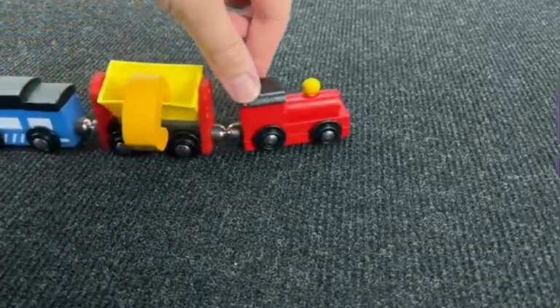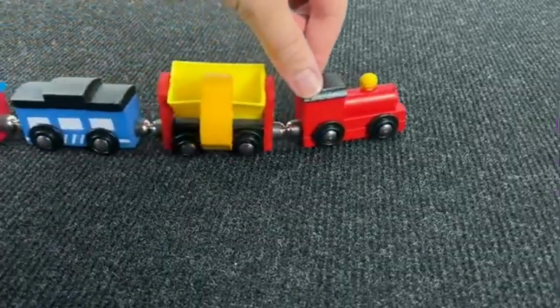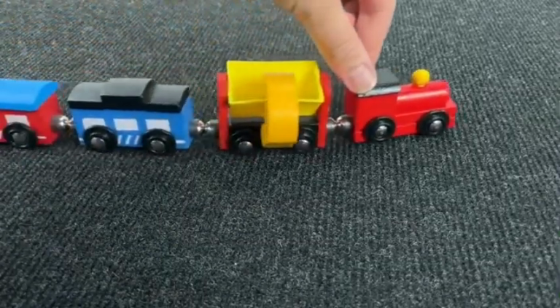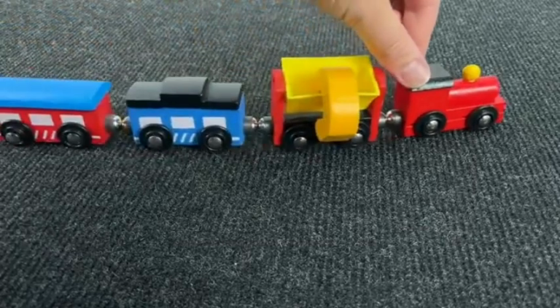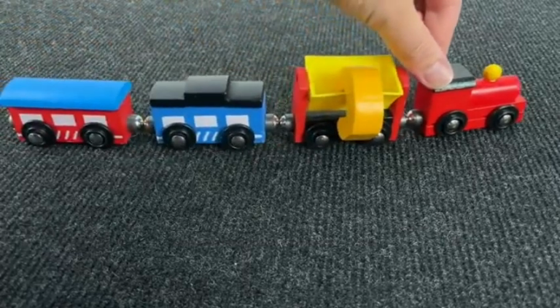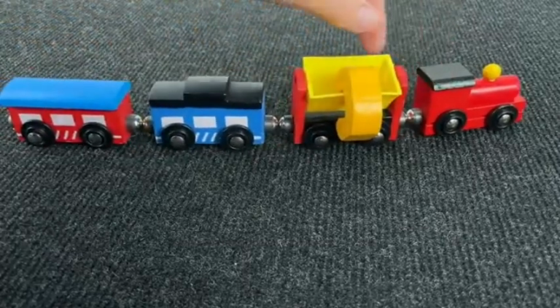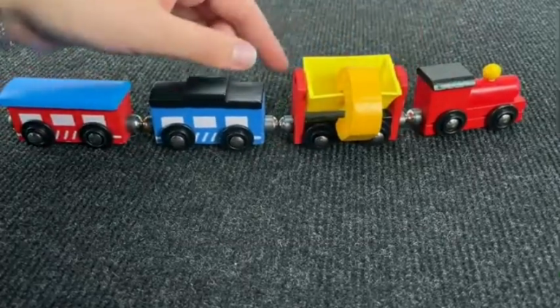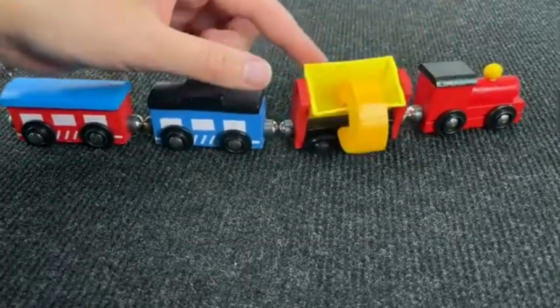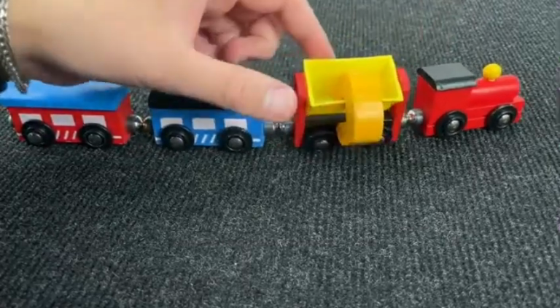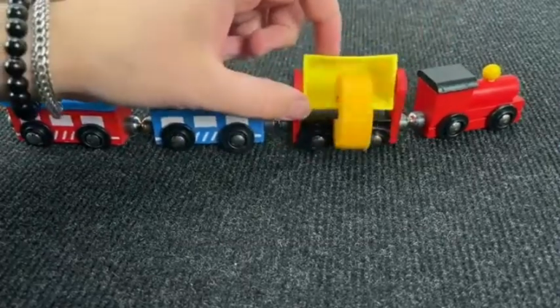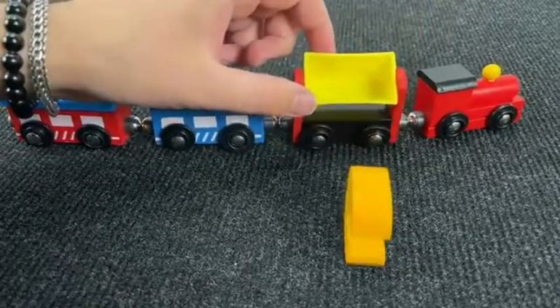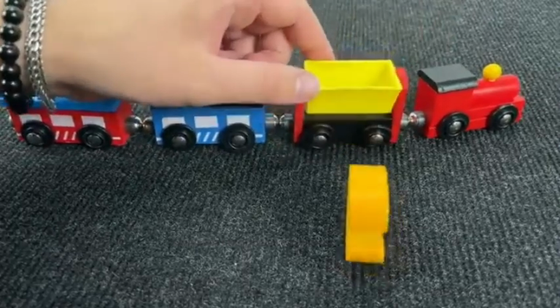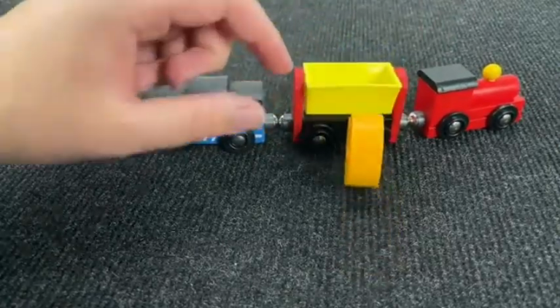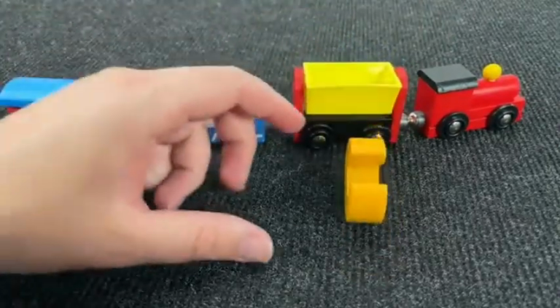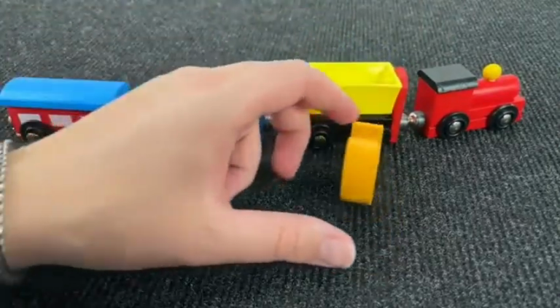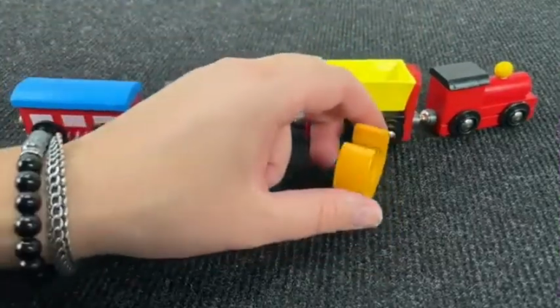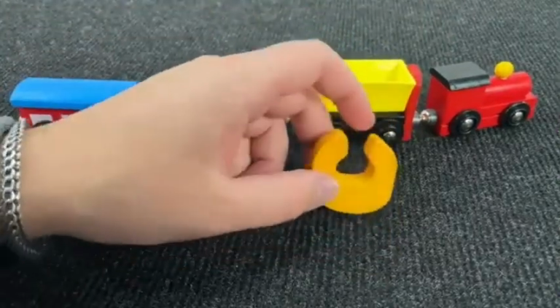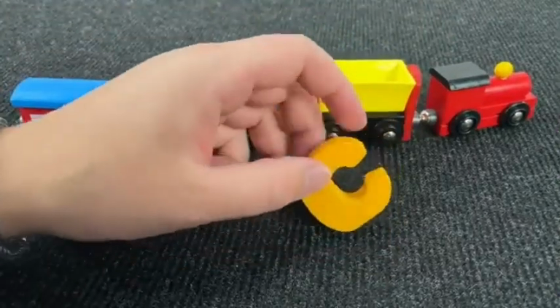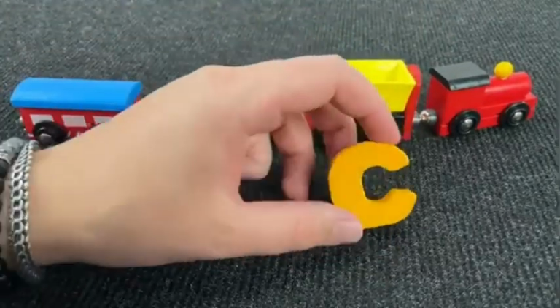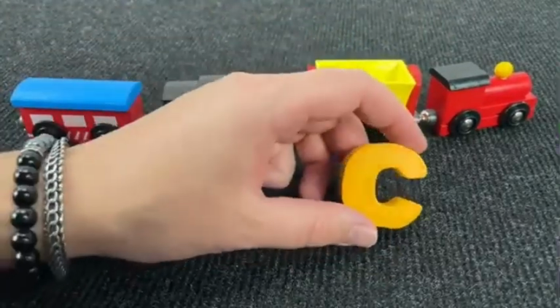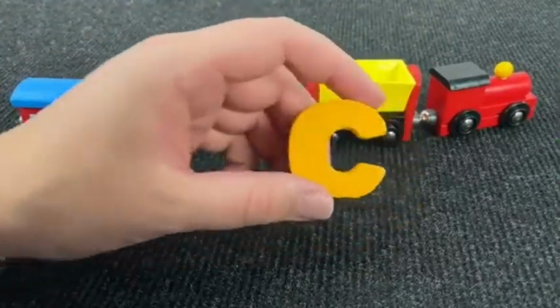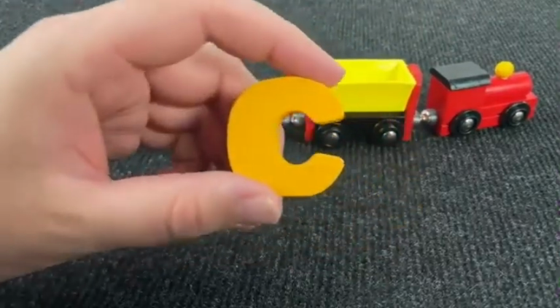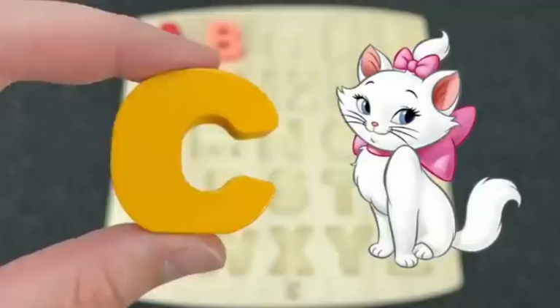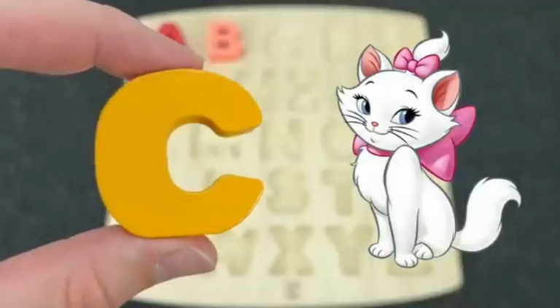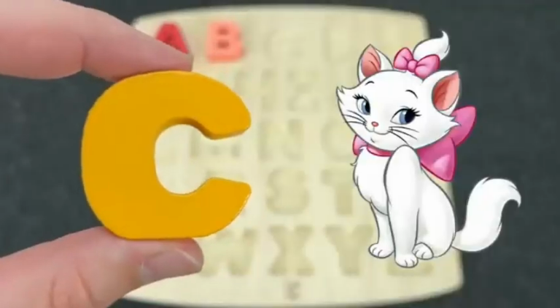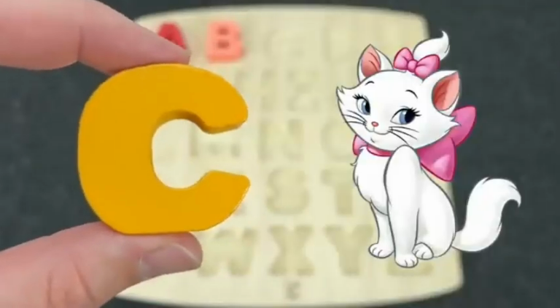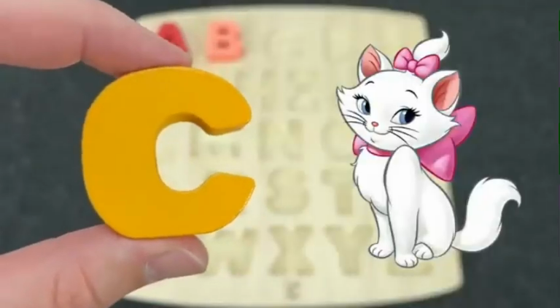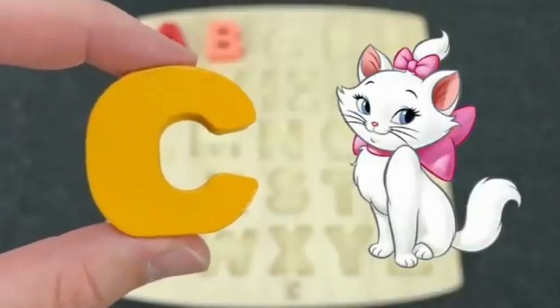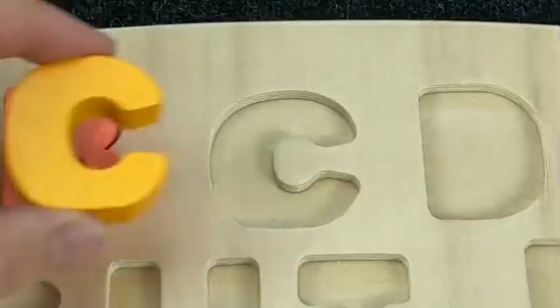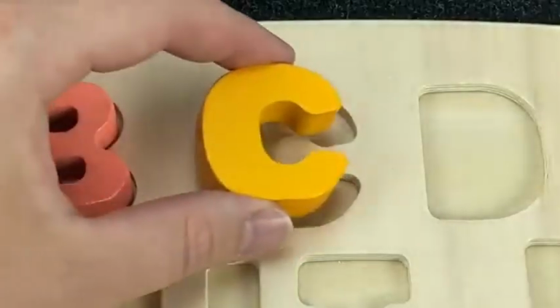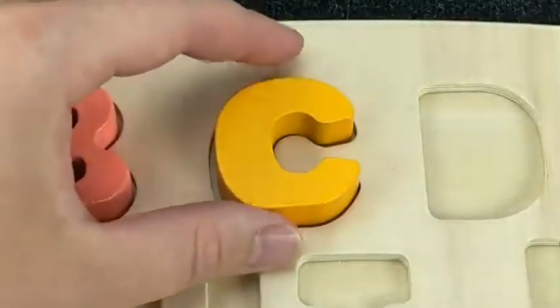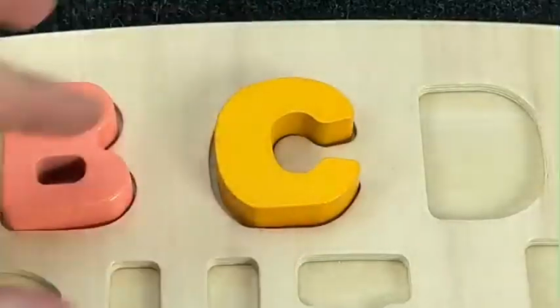Look at this train! You see? What a railway carriage! Let's see. Oh, it's the letter C. C is for Cat. Let's put it here.